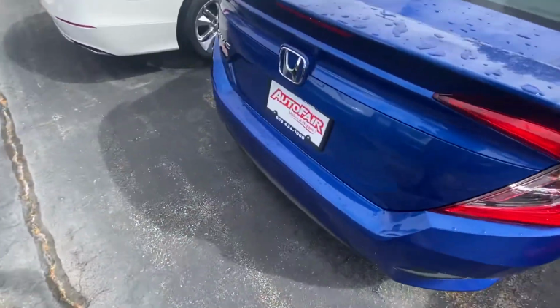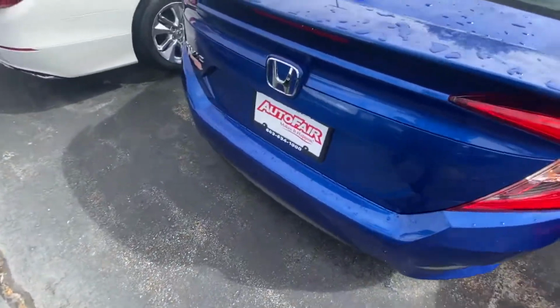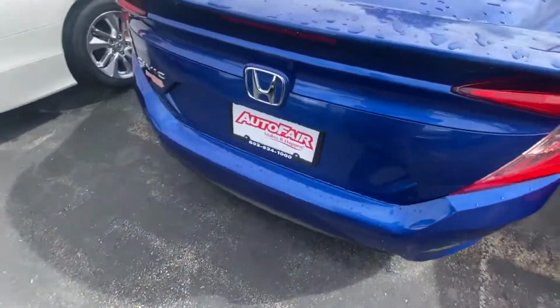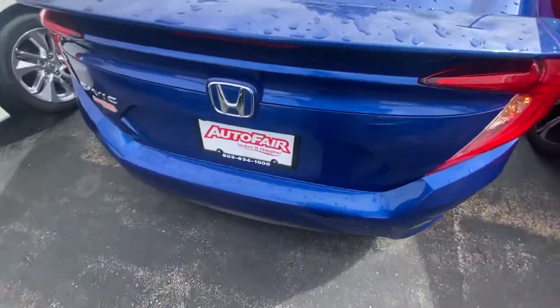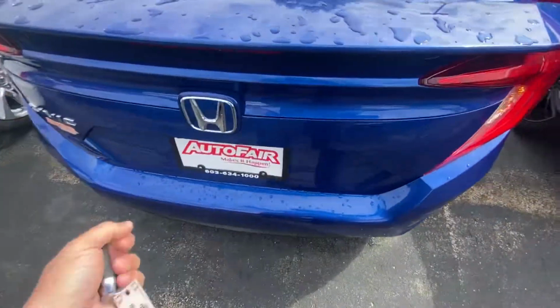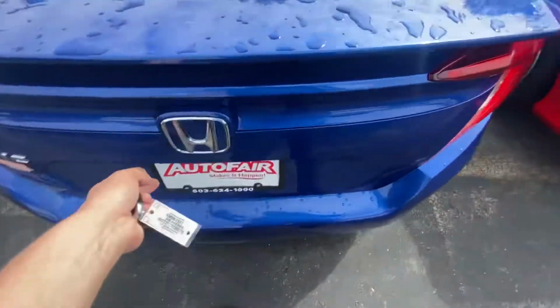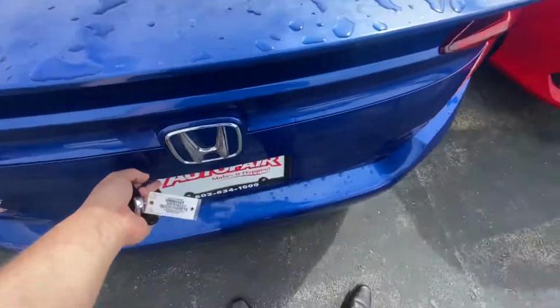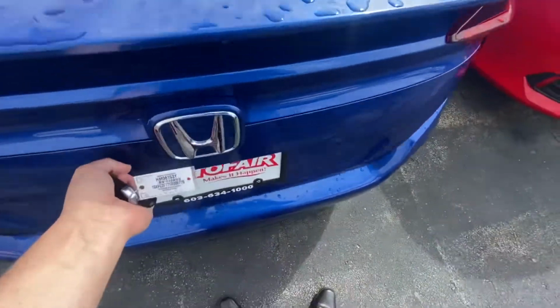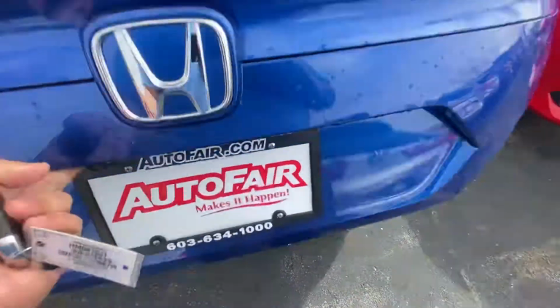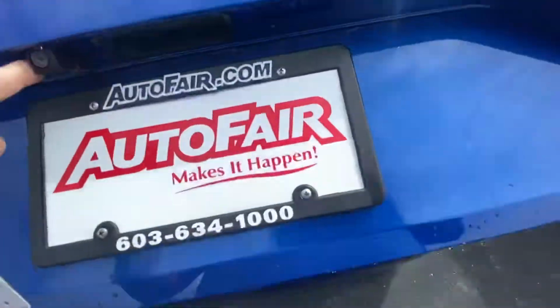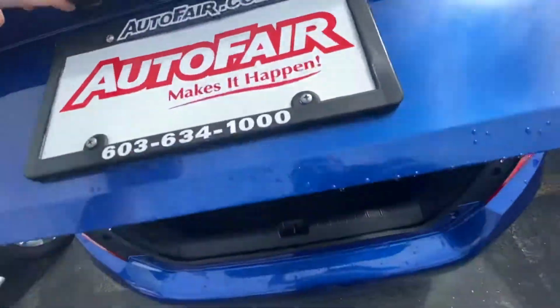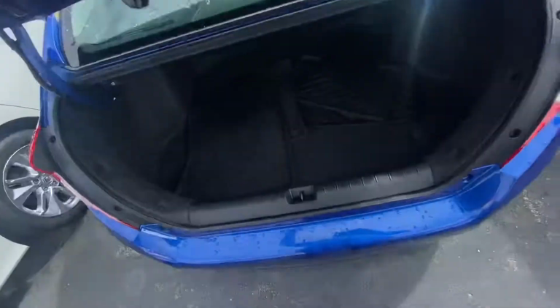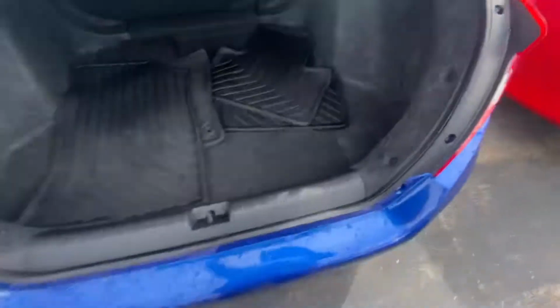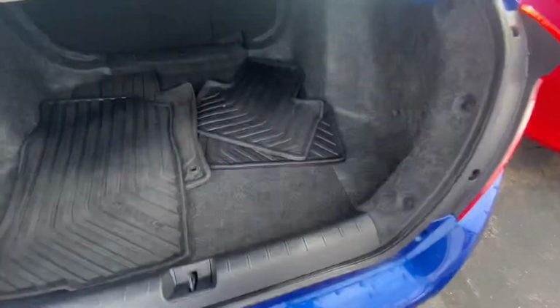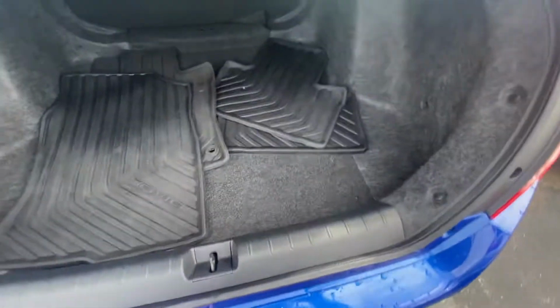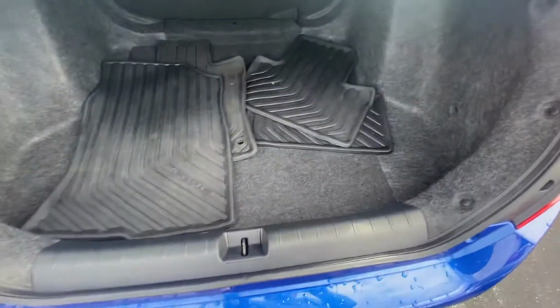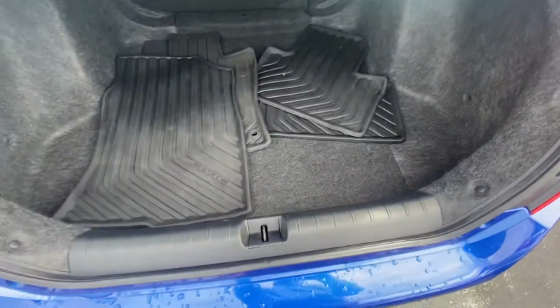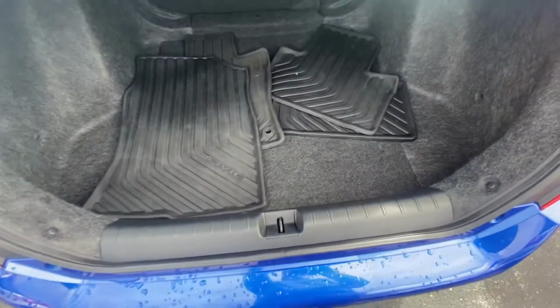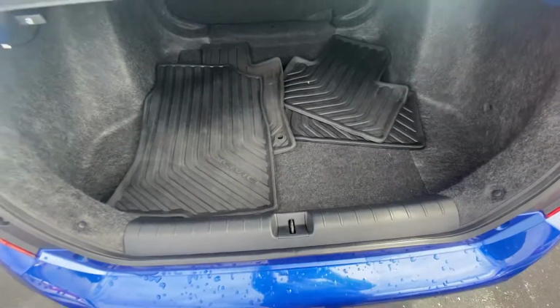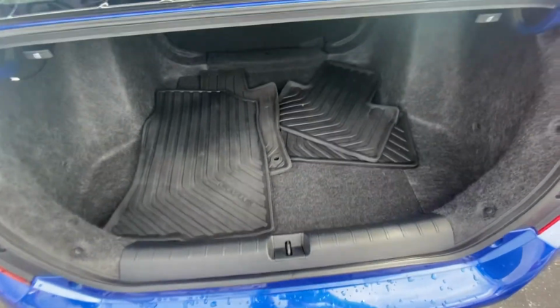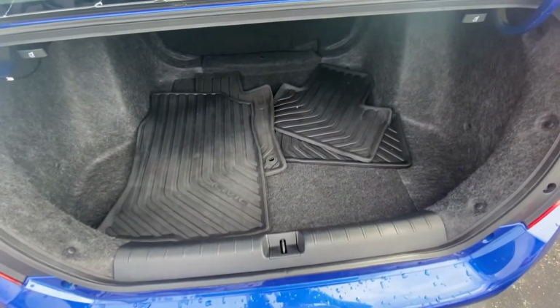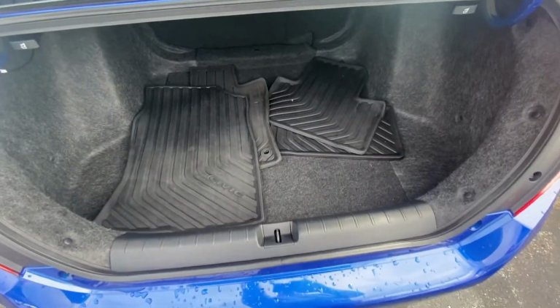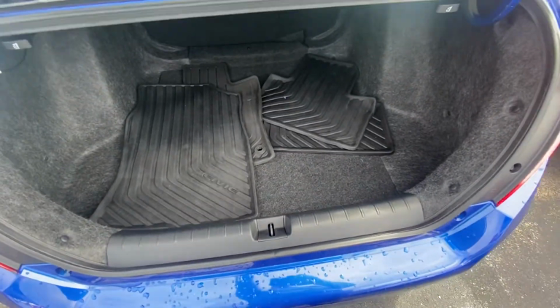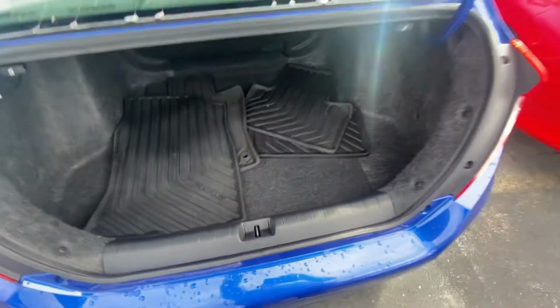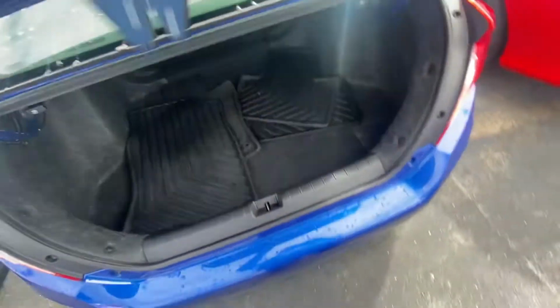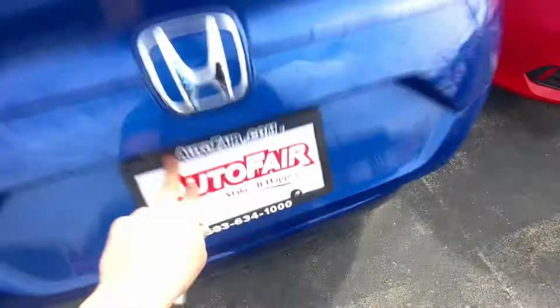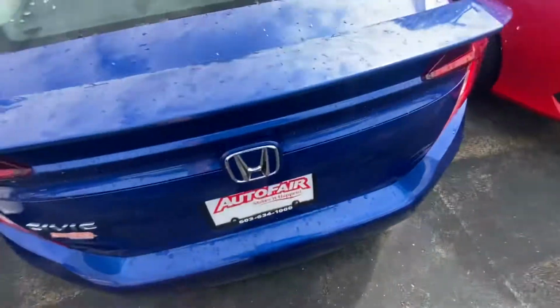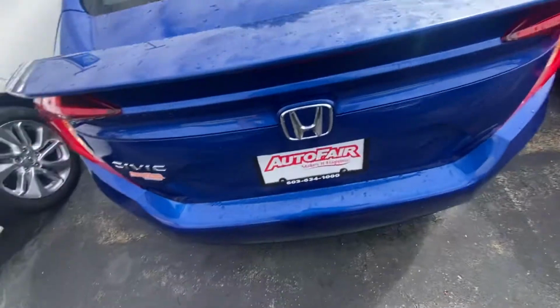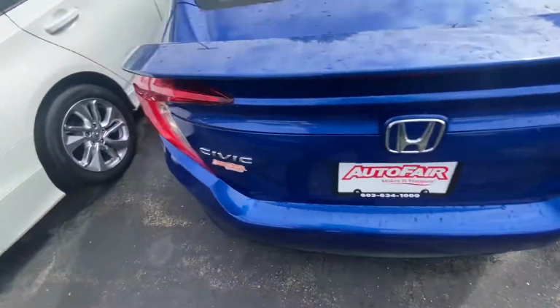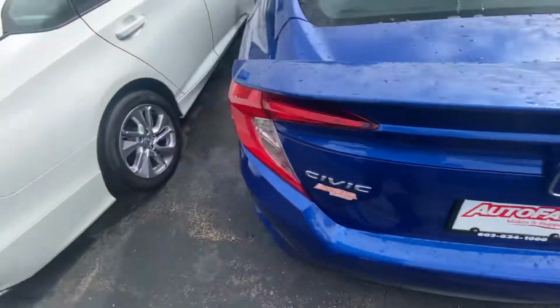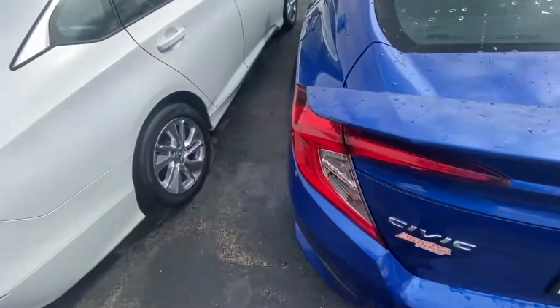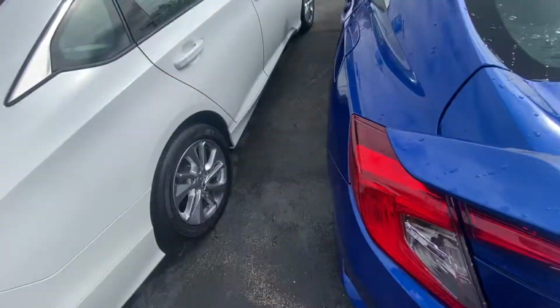Let me pop this open for you so you can get some pictures. It looks like it comes with all-season mats. The seats do fold down for some extra storage as well.